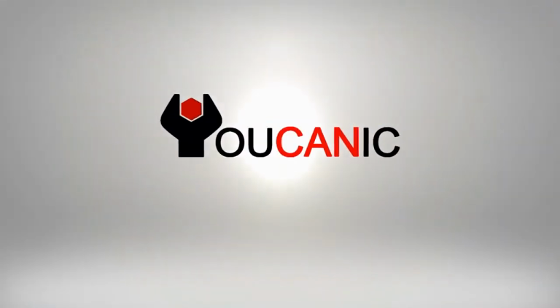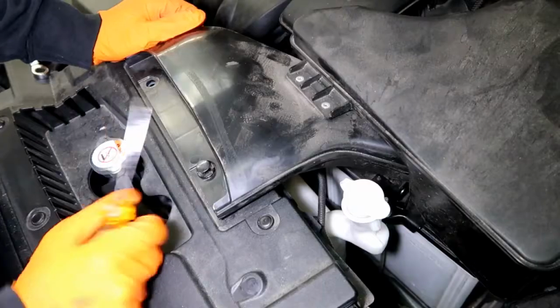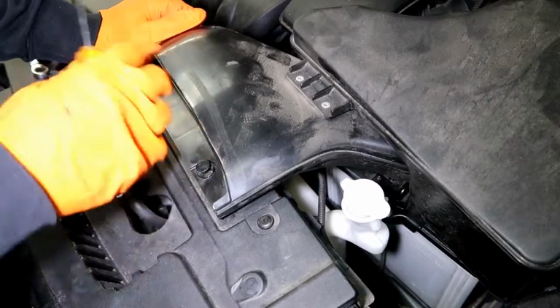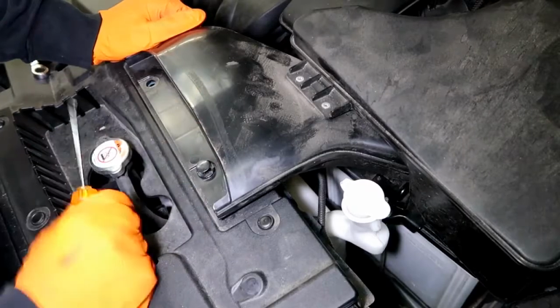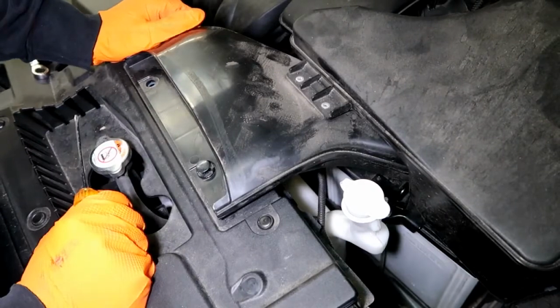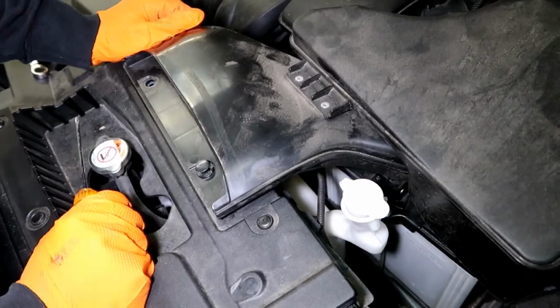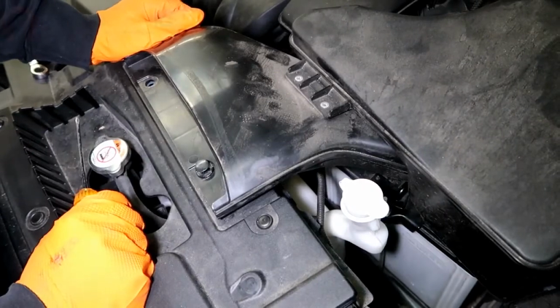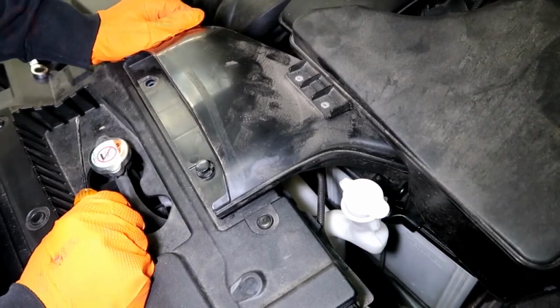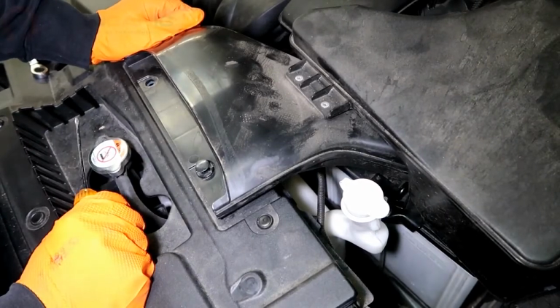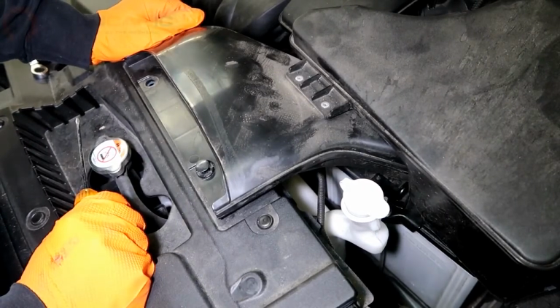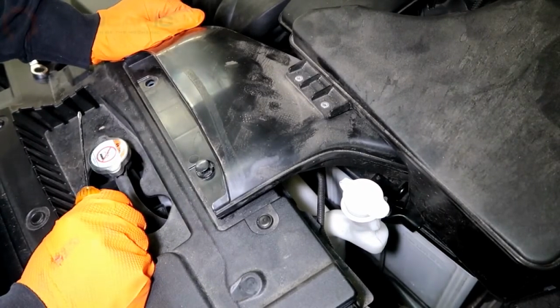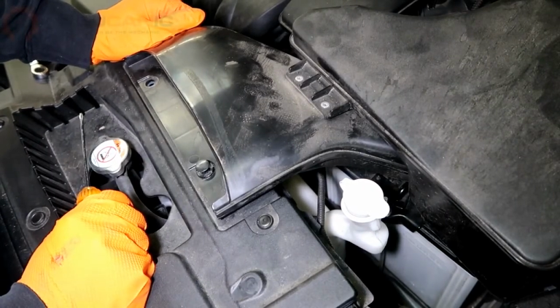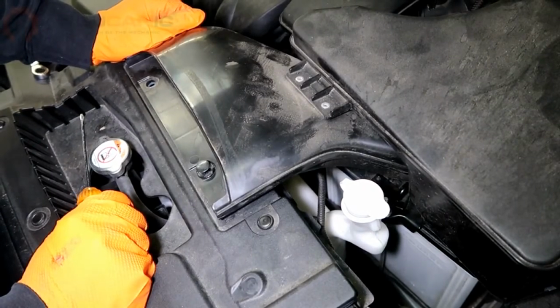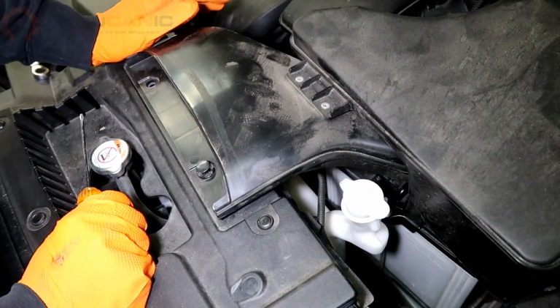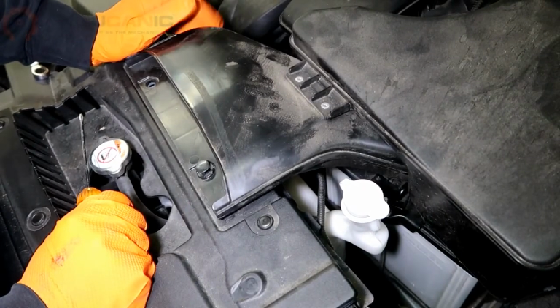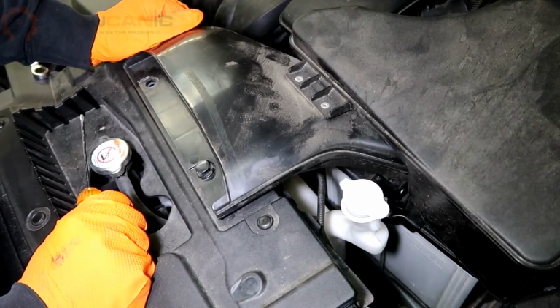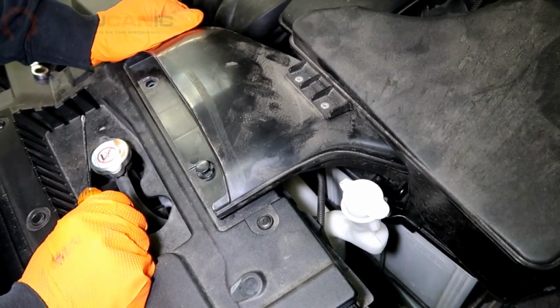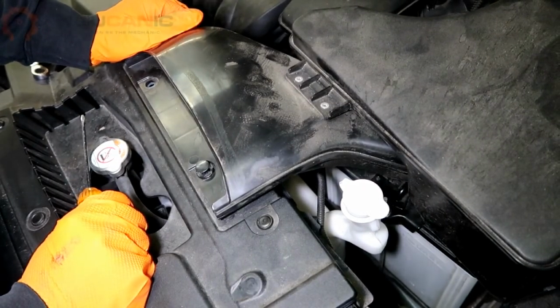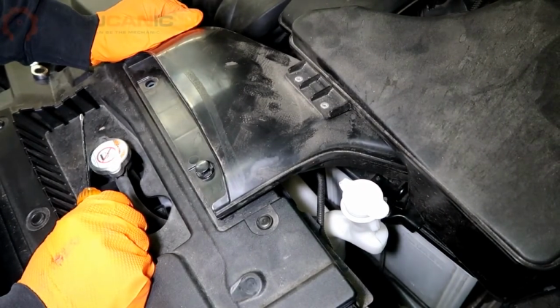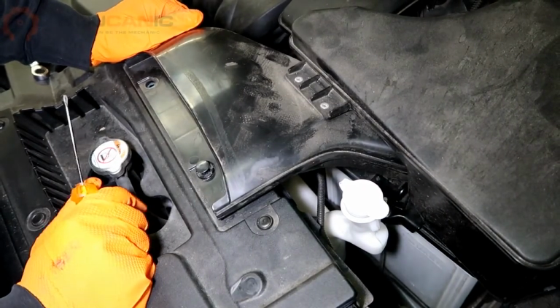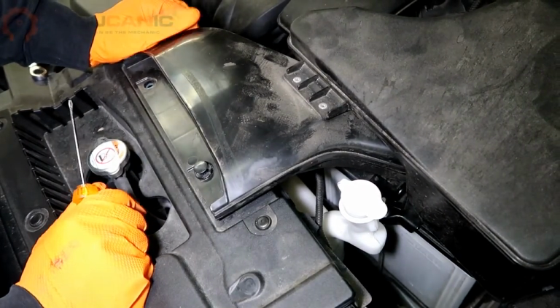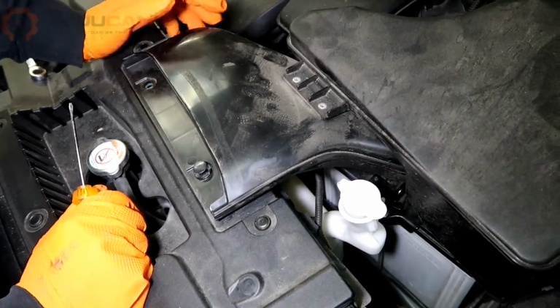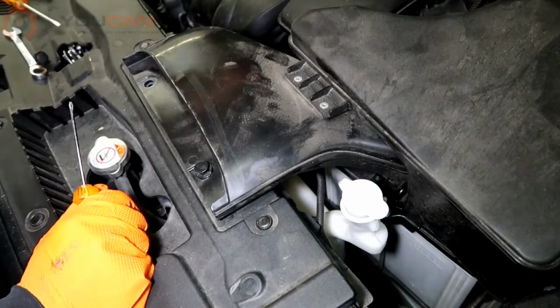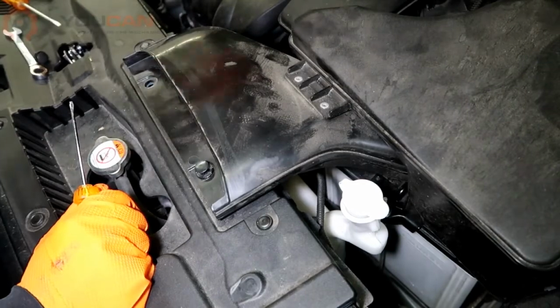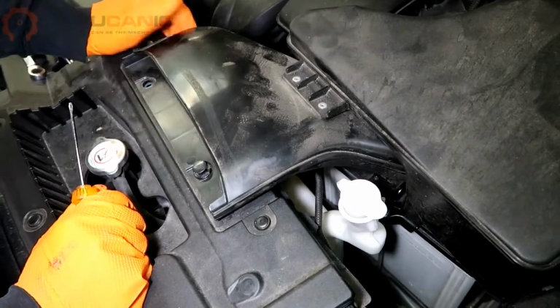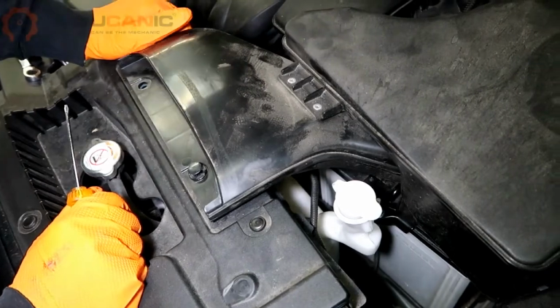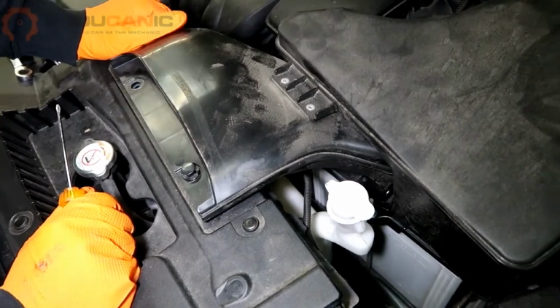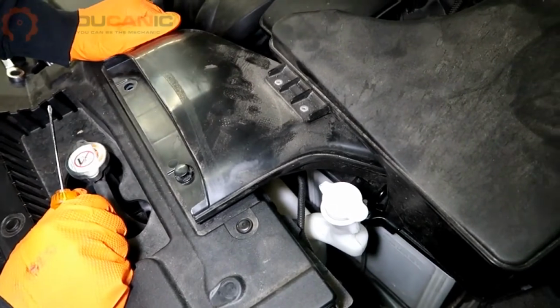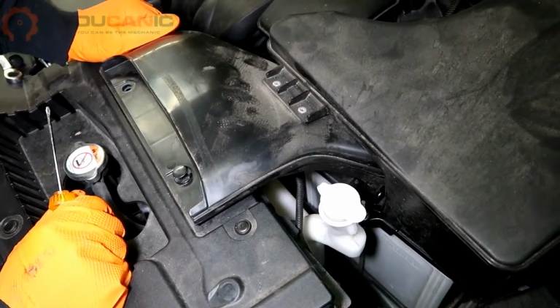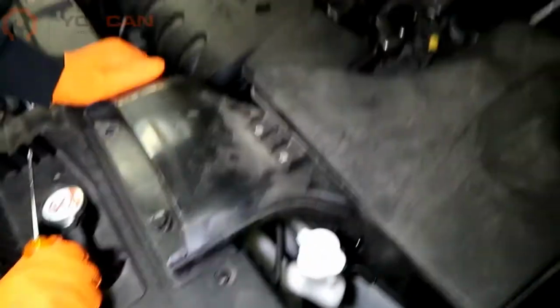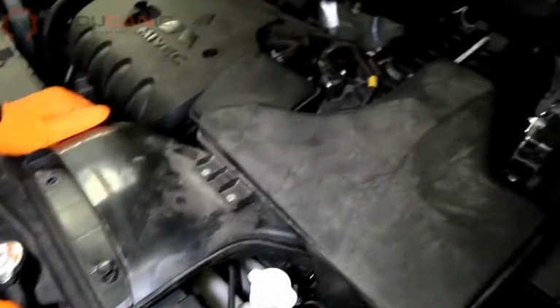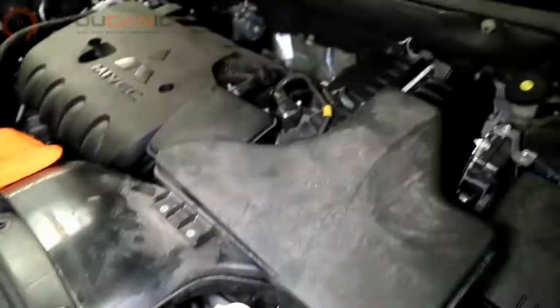Welcome to Yochanix. We have a 2019 Mitsubishi Outlander and we're going to replace the air filter in this vehicle.